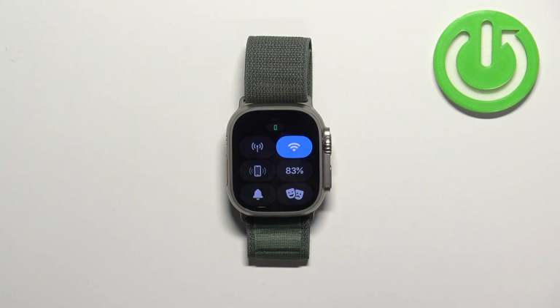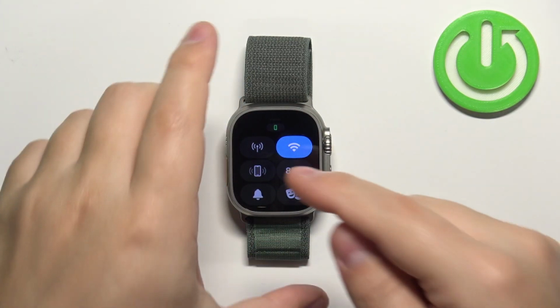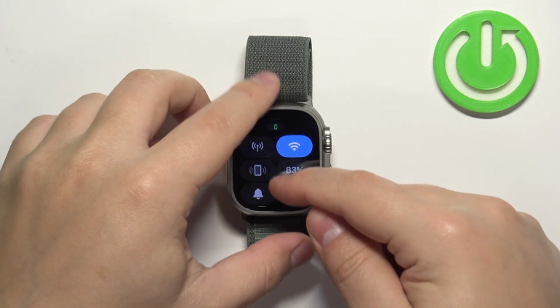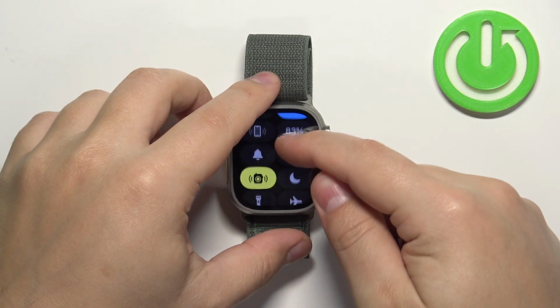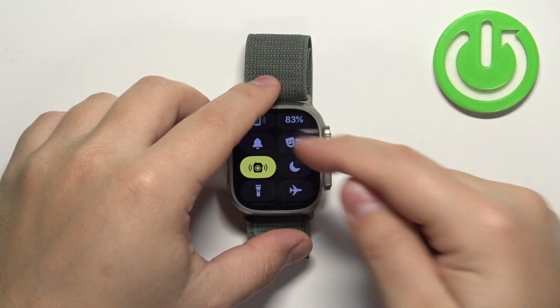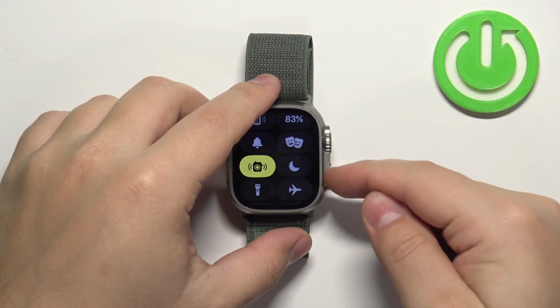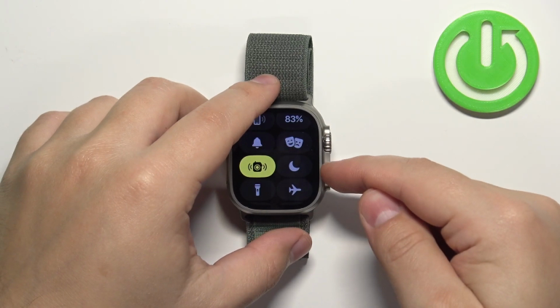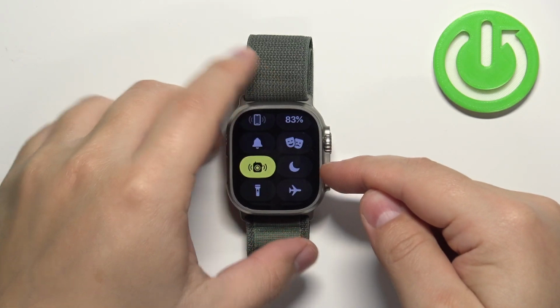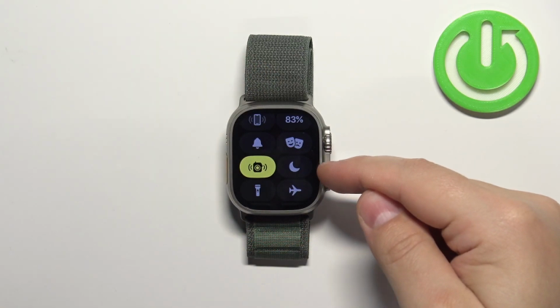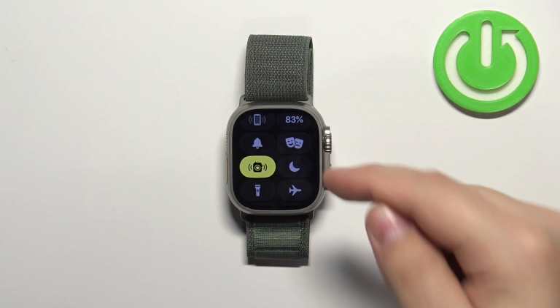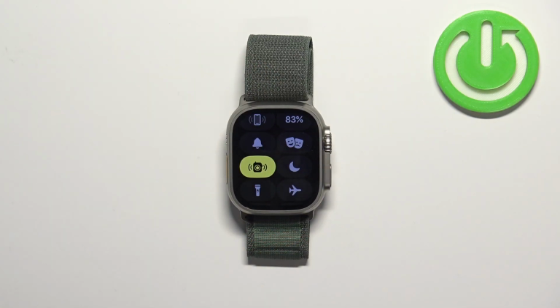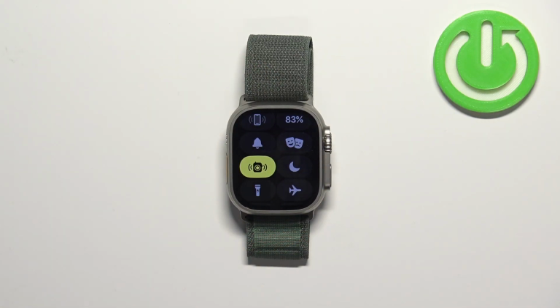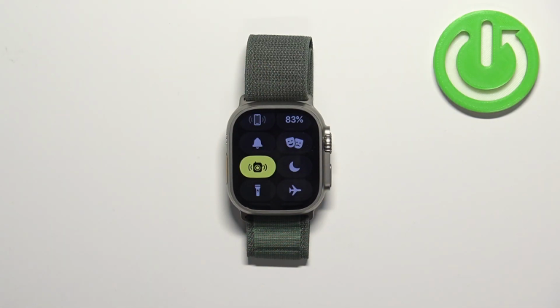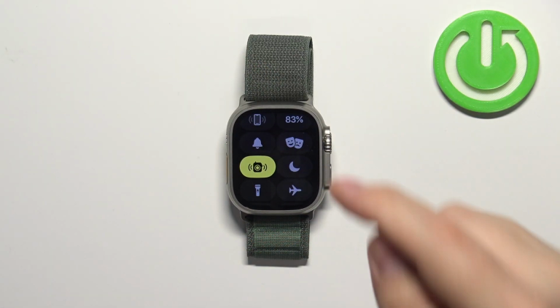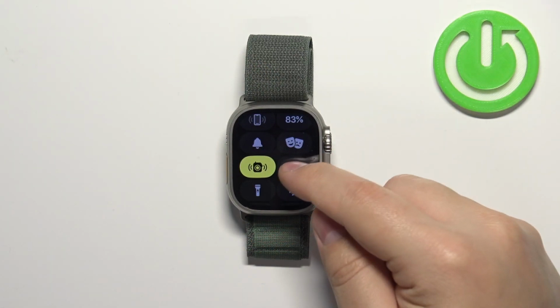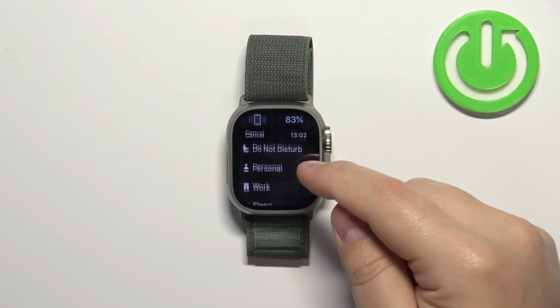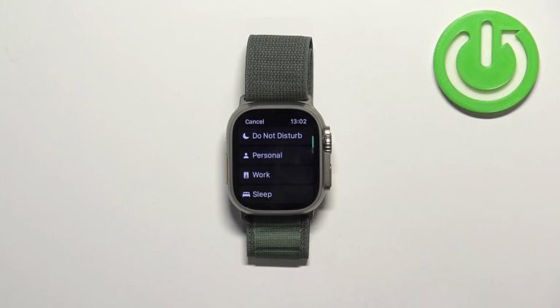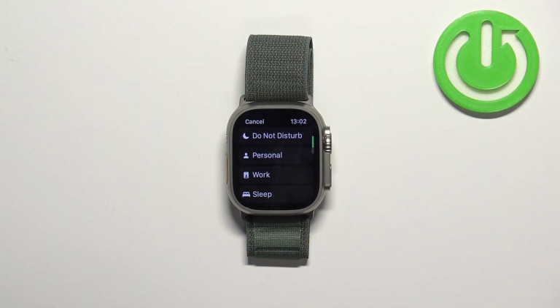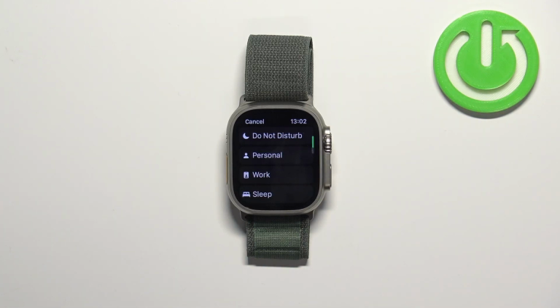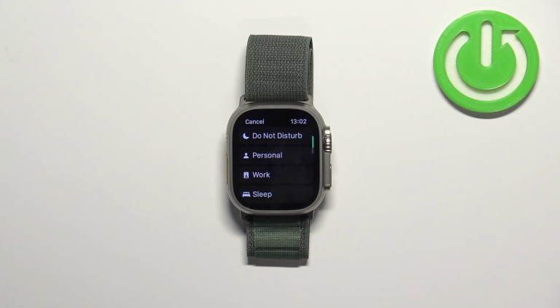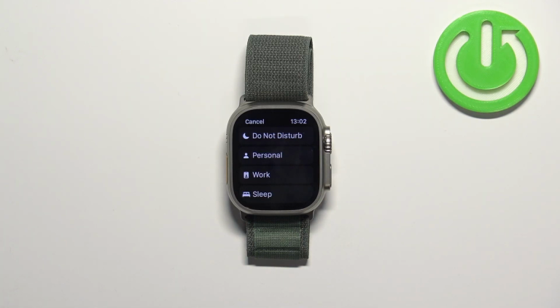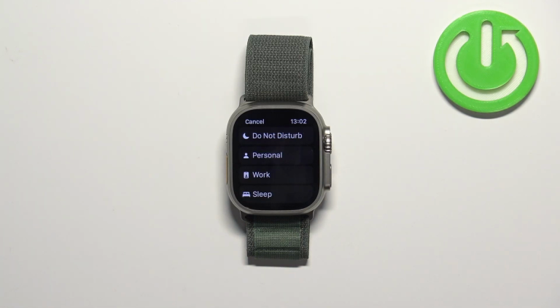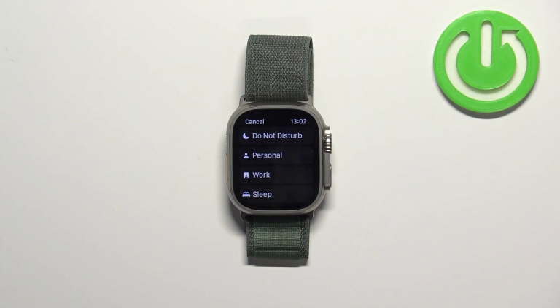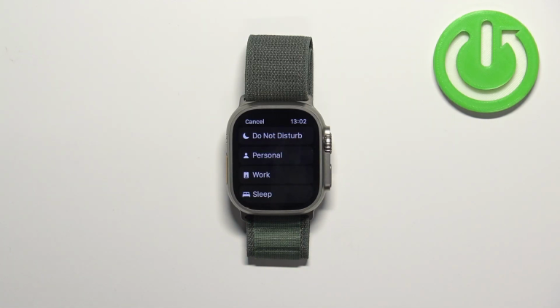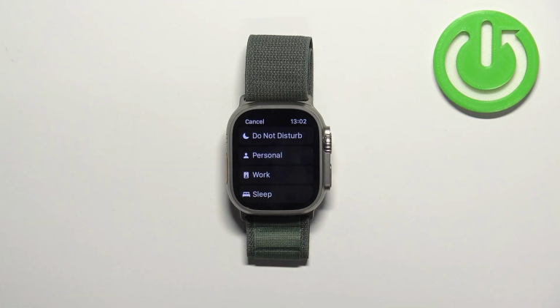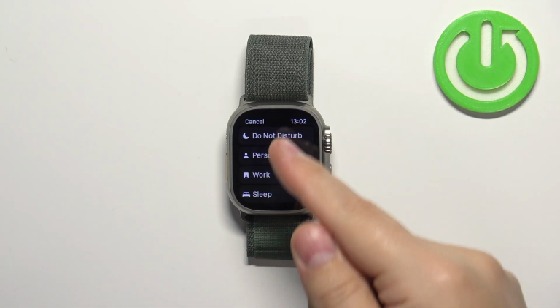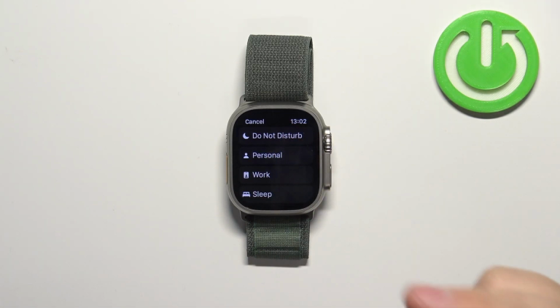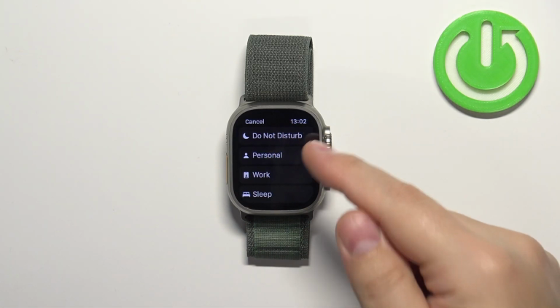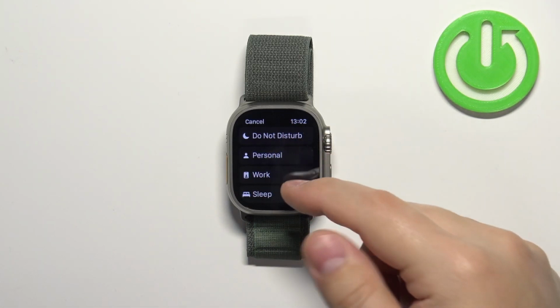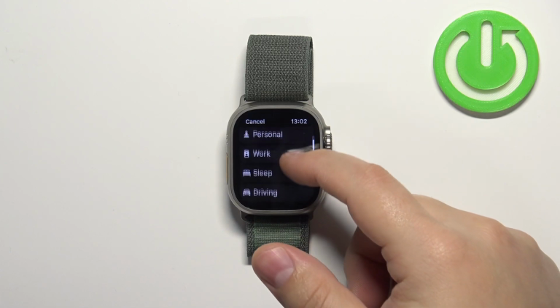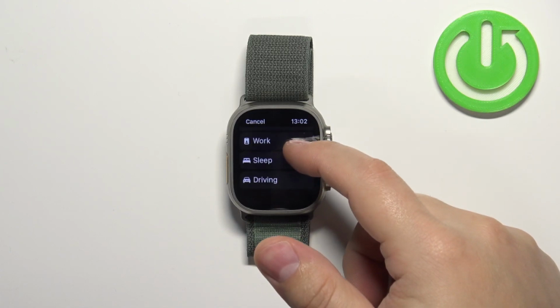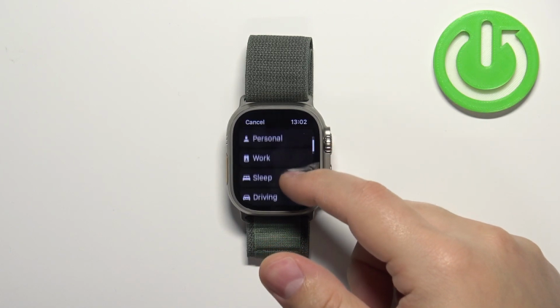Now scroll through this menu, find the focus icon — it looks like the moon — and tap on it. Here we can select one of the types of focus mode. We have Do Not Disturb, Personal, Work, Sleep, and Driving.